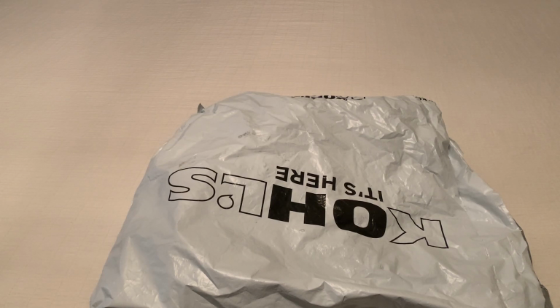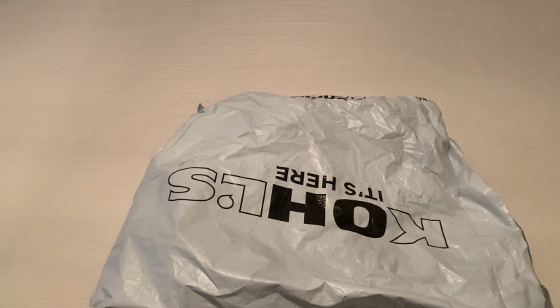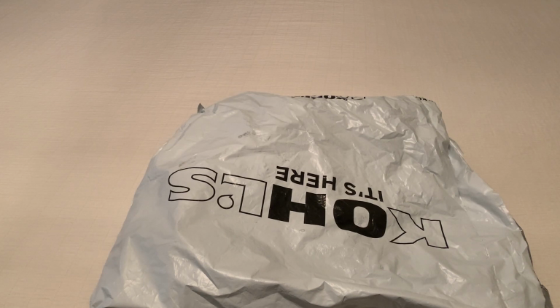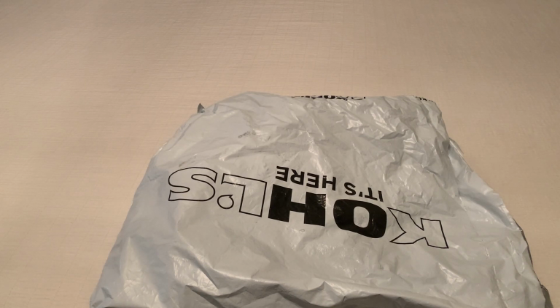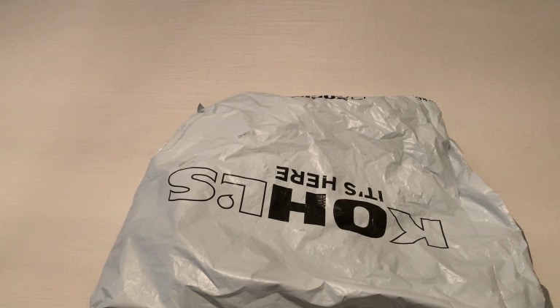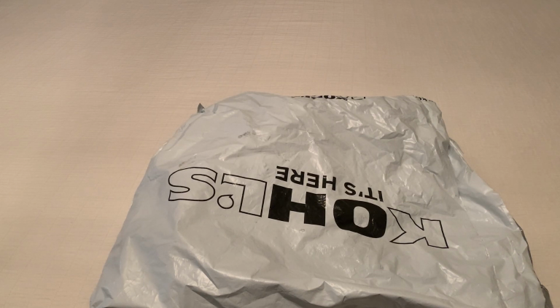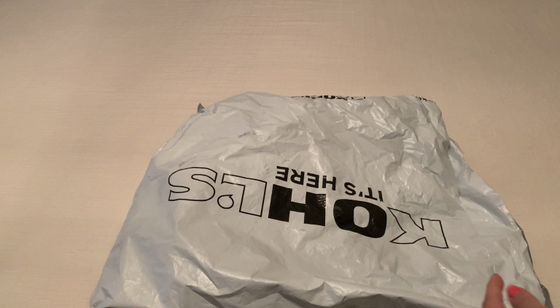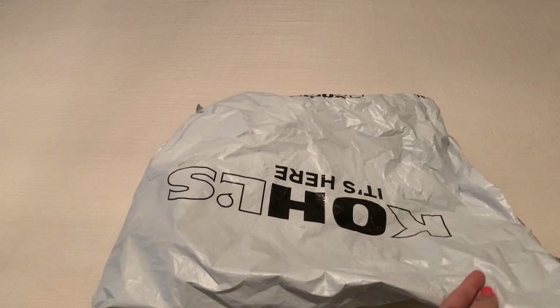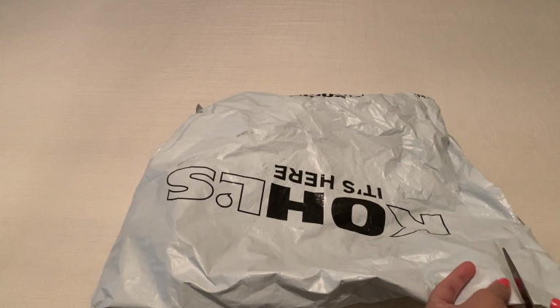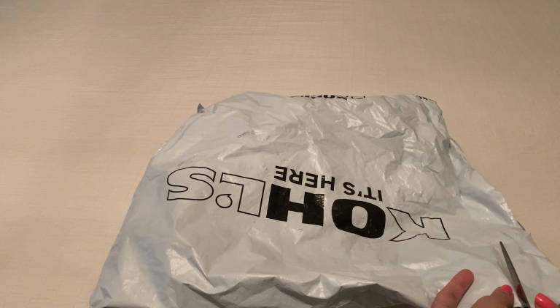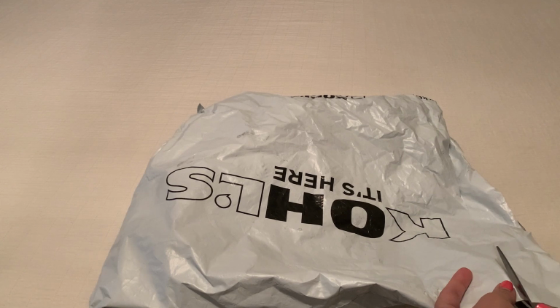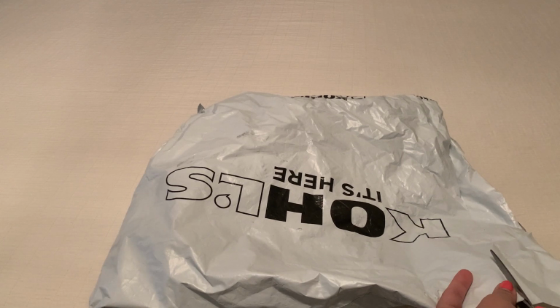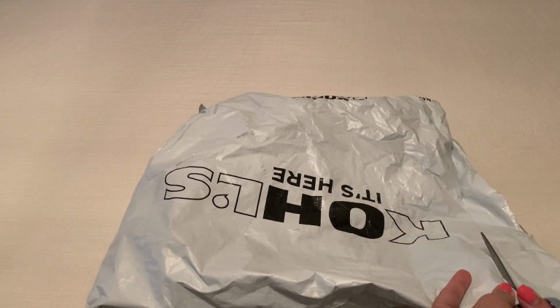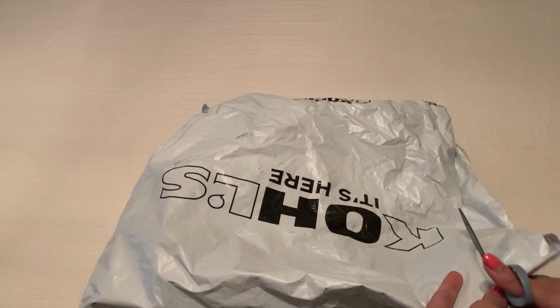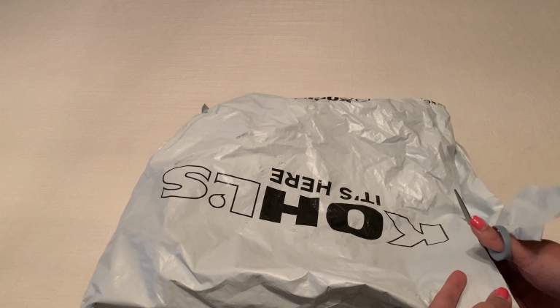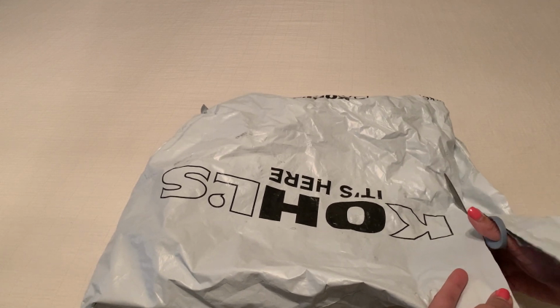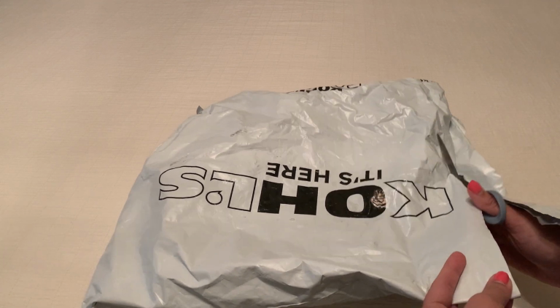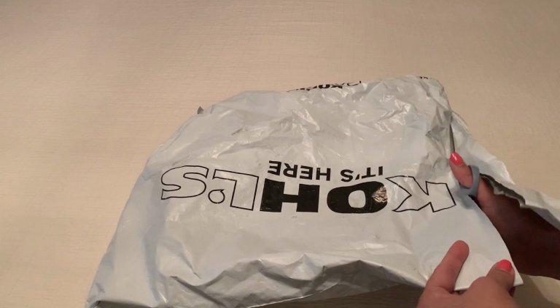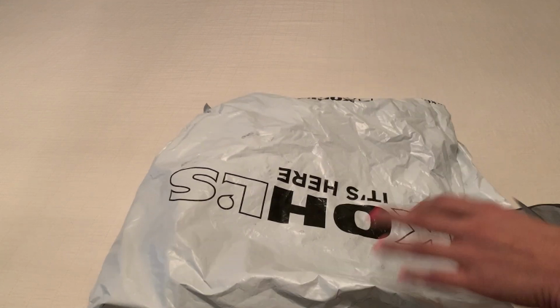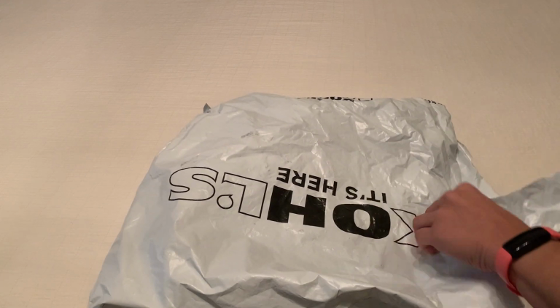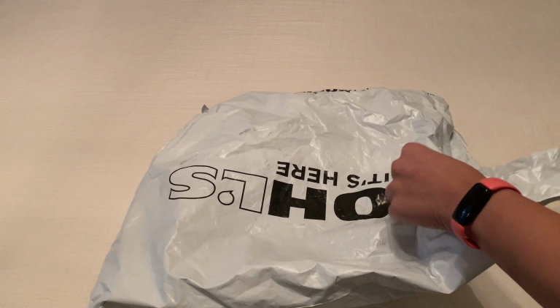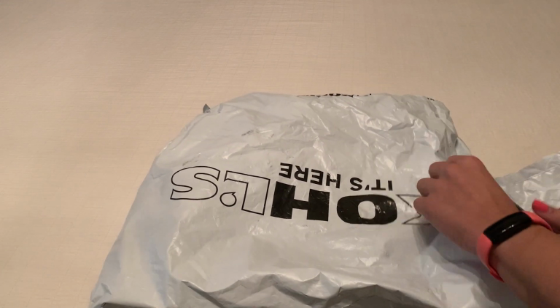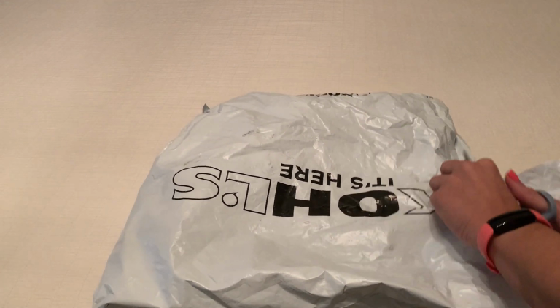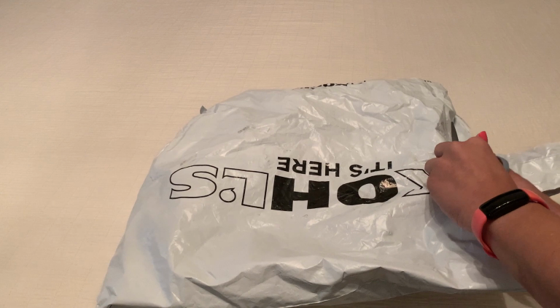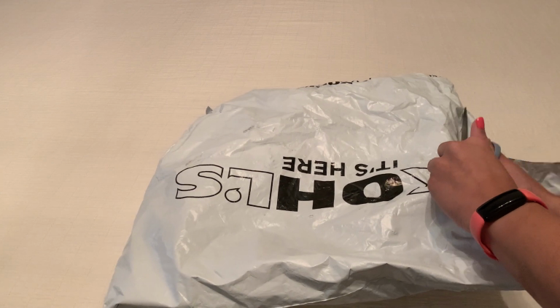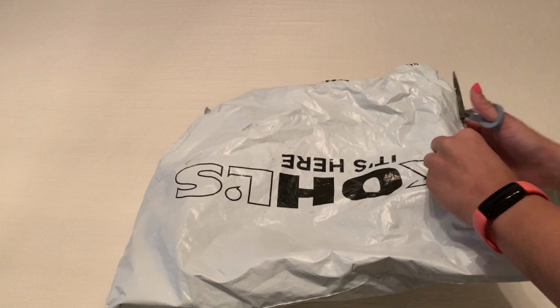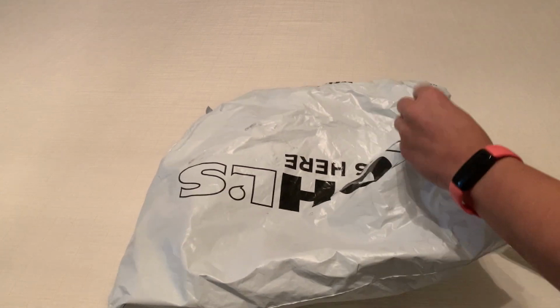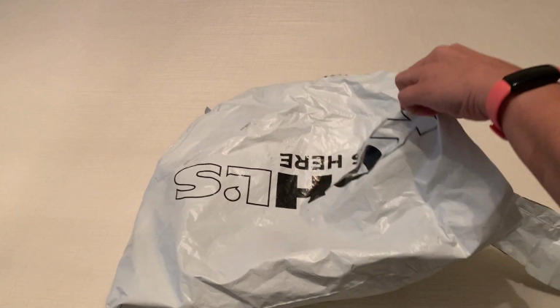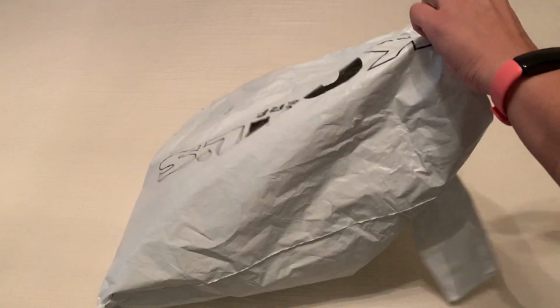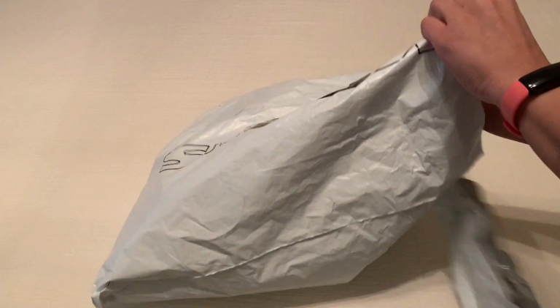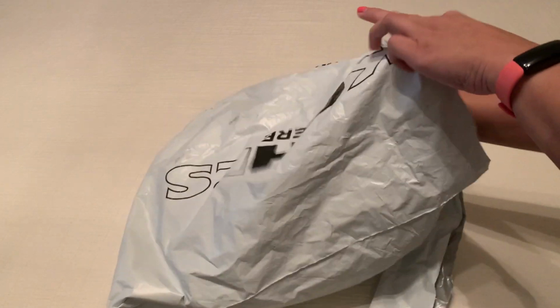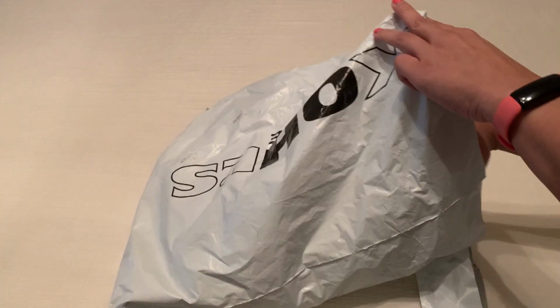Hi shoppers! Today I'm going to unbox for you a pair of women's Under Armour Marbella sandals. So let's go ahead and open it up and see what it looks like.